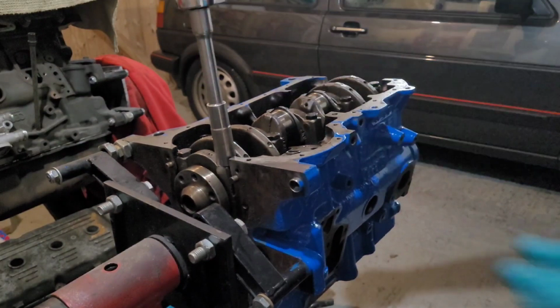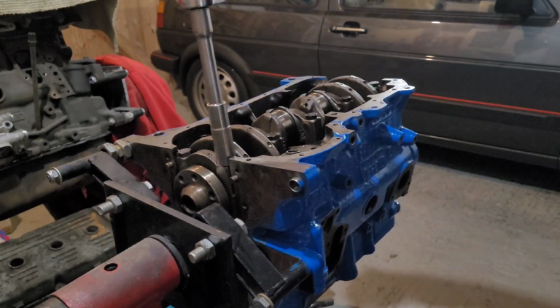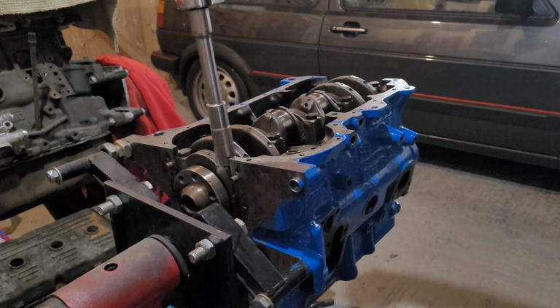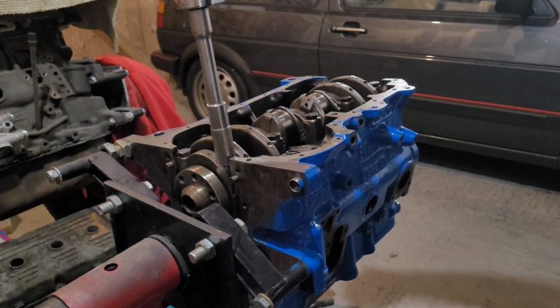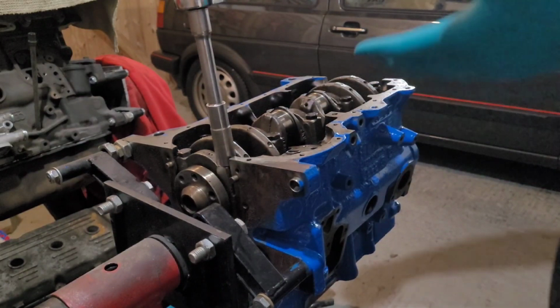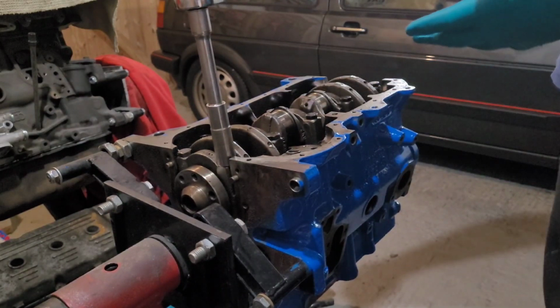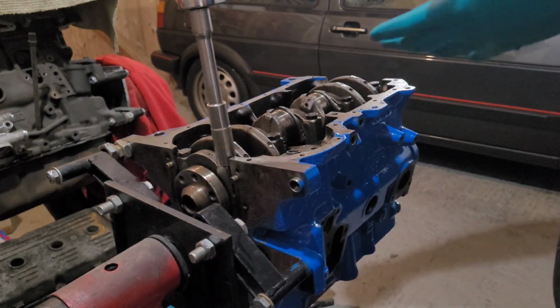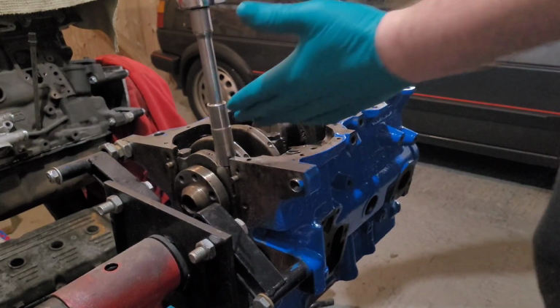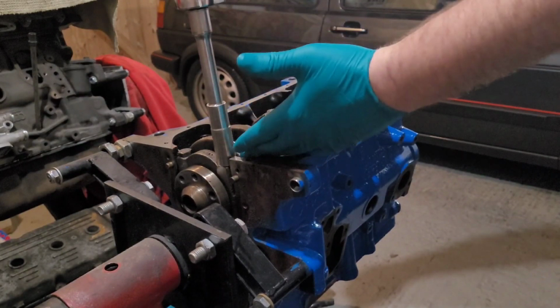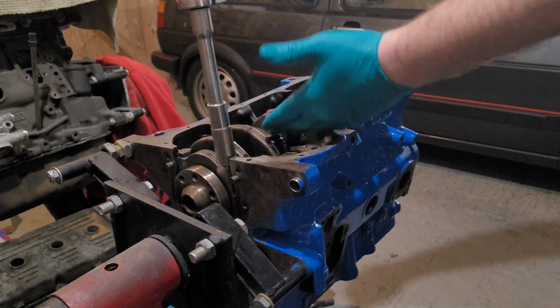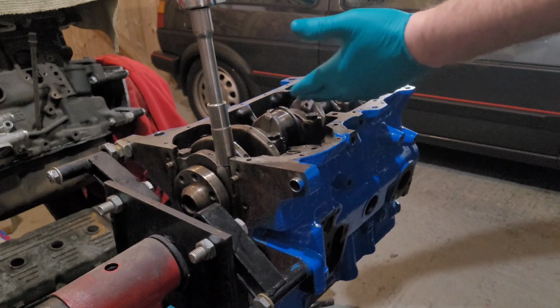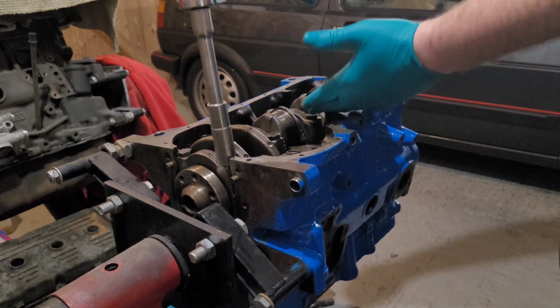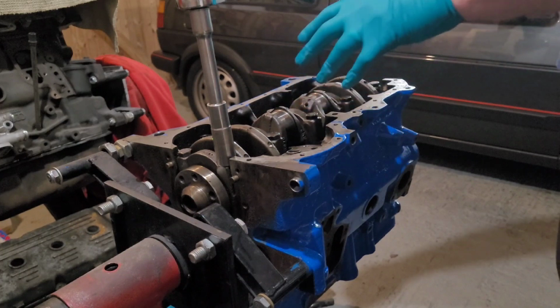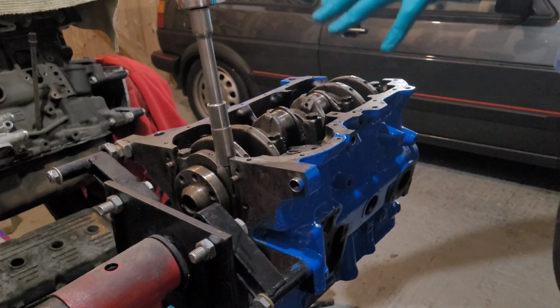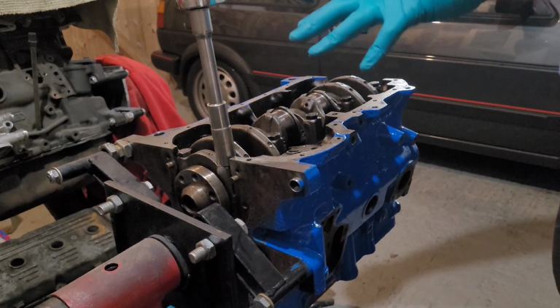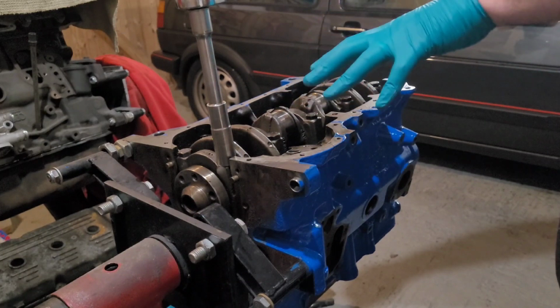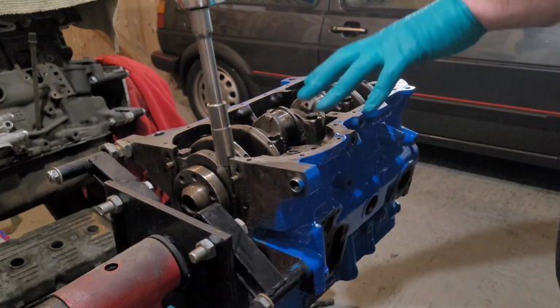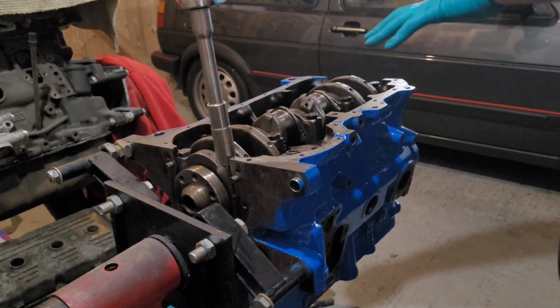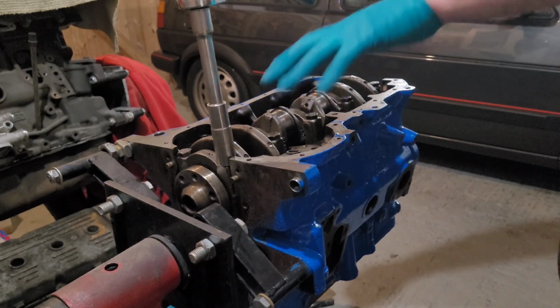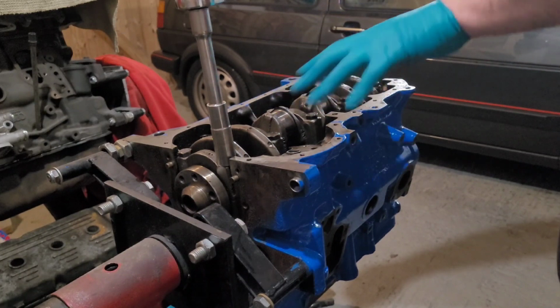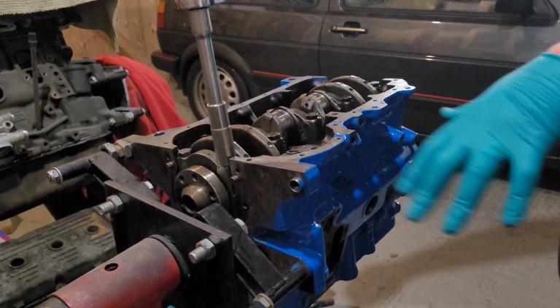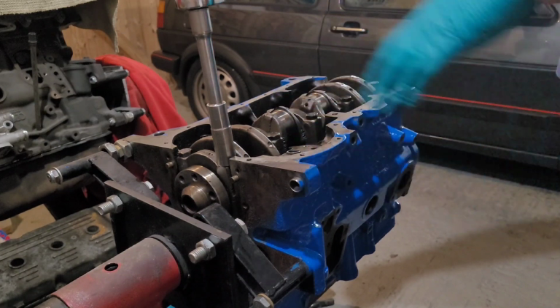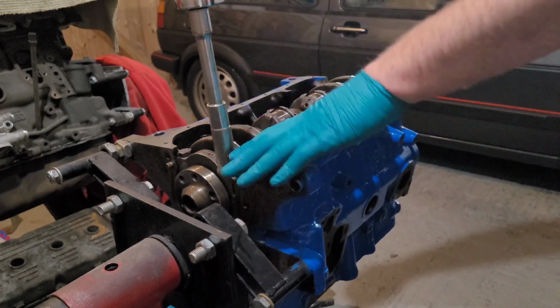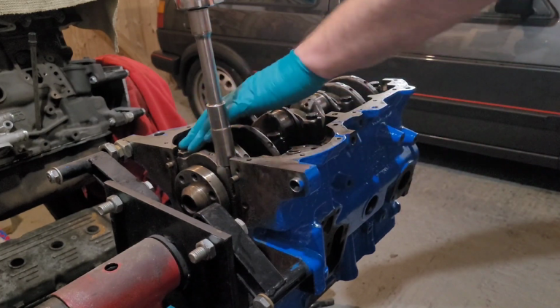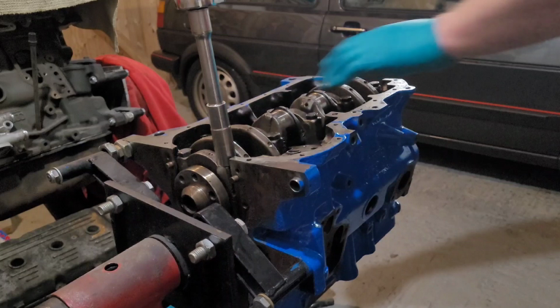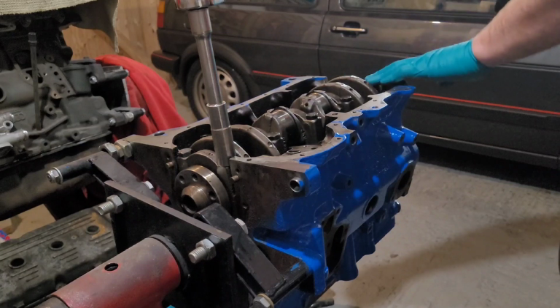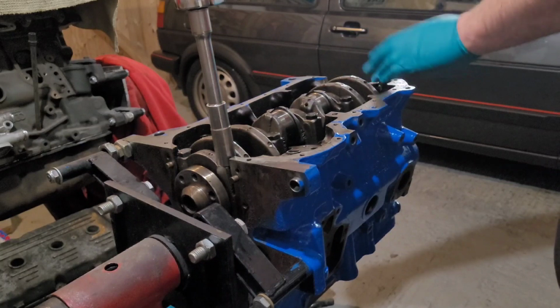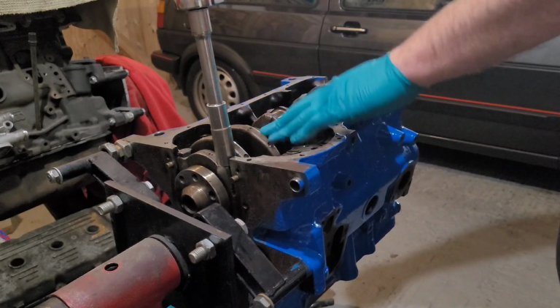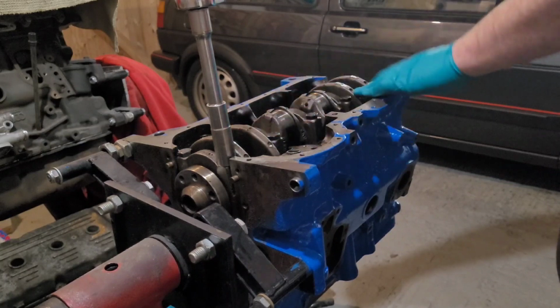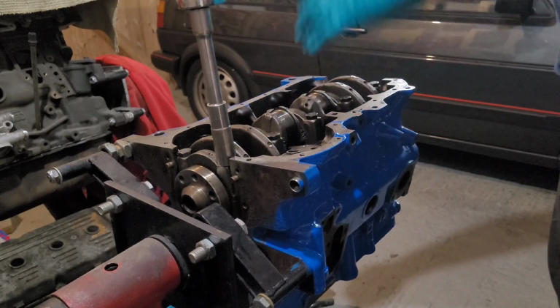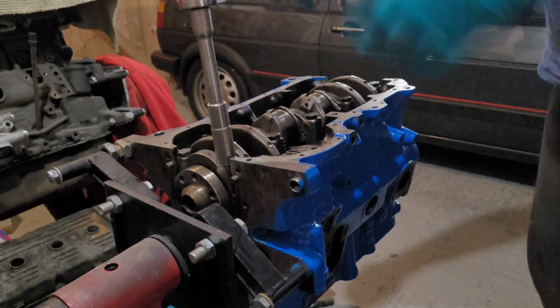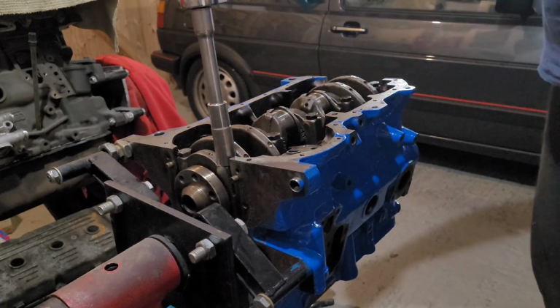When using torque wrenches, don't do all bolts tight in one go - if there are any imbalances you could put excess strain on something. Torque the outer two up first, then work inward, and finally do the middle ones.